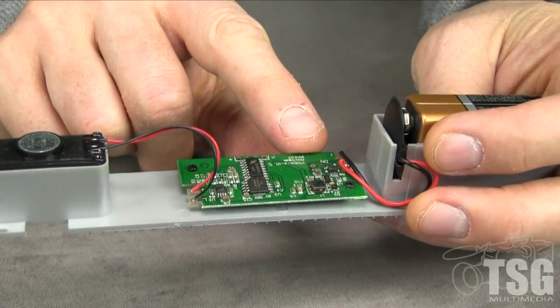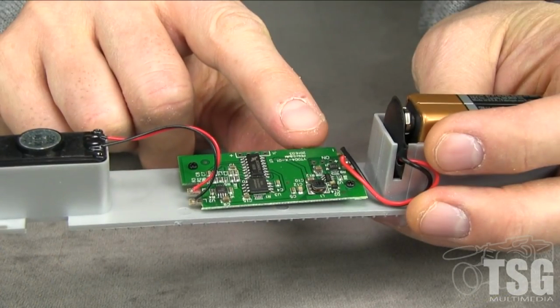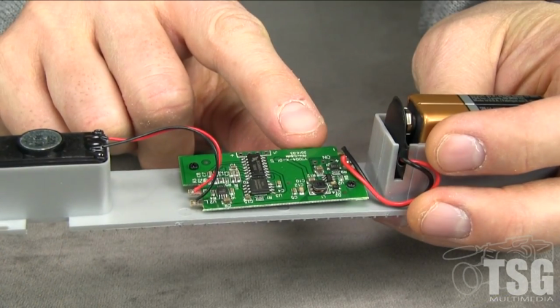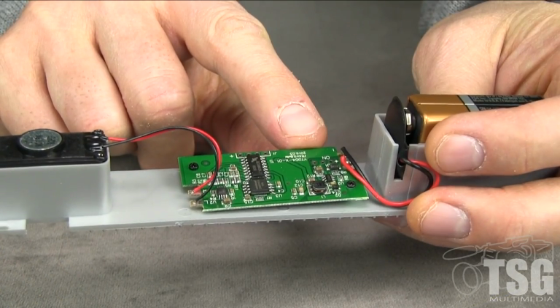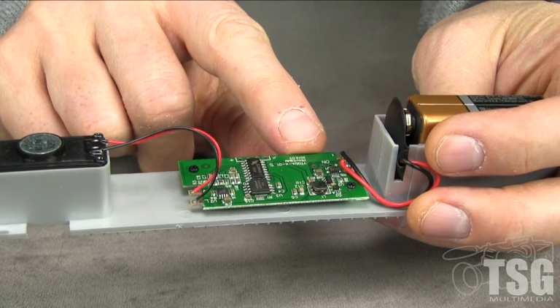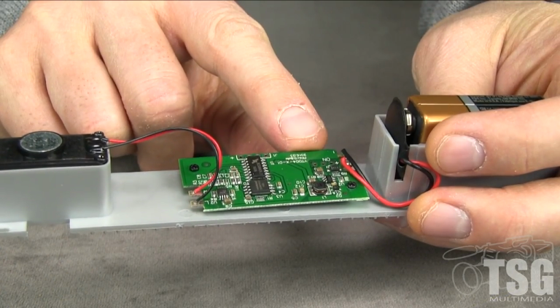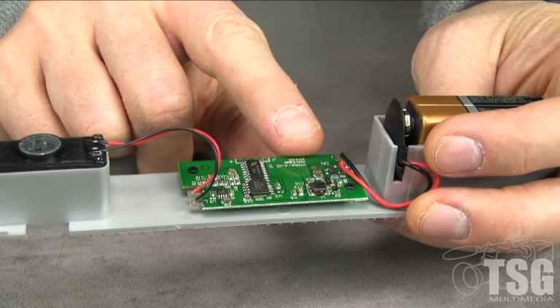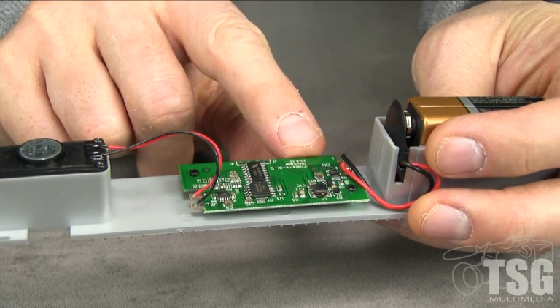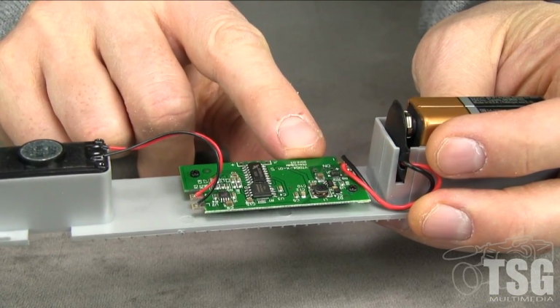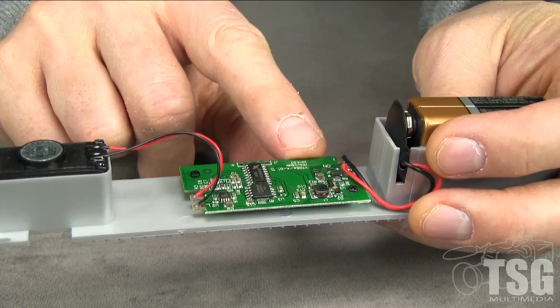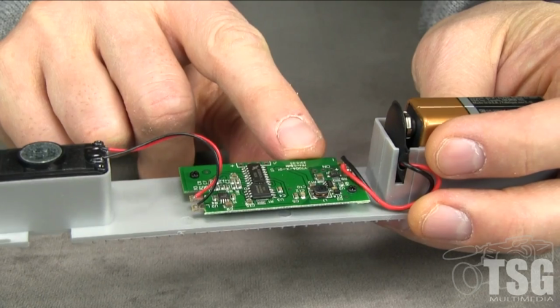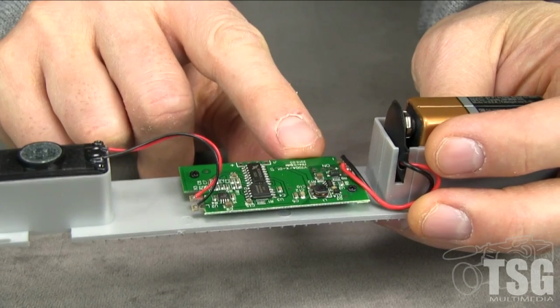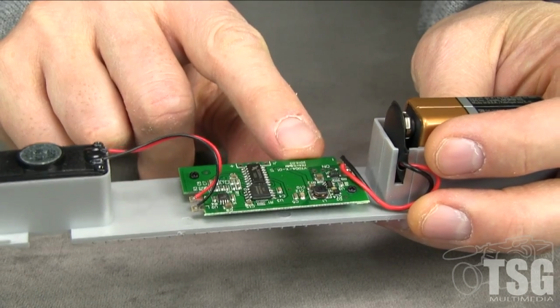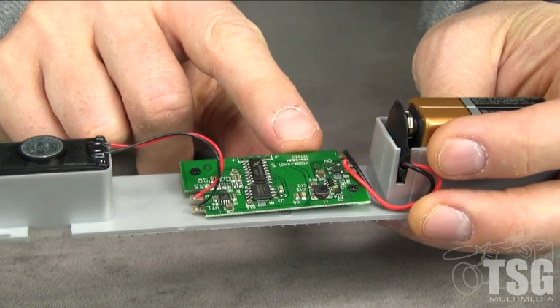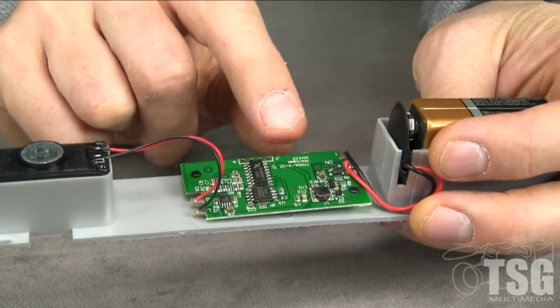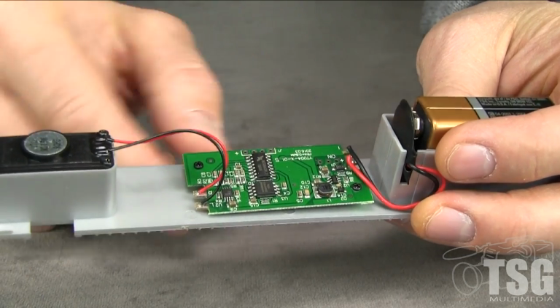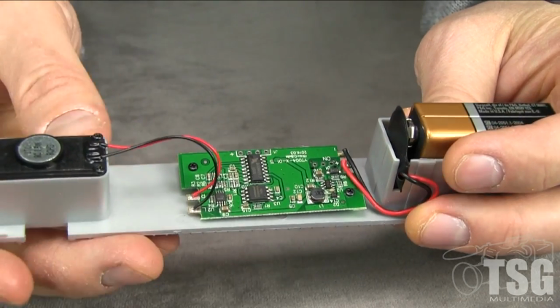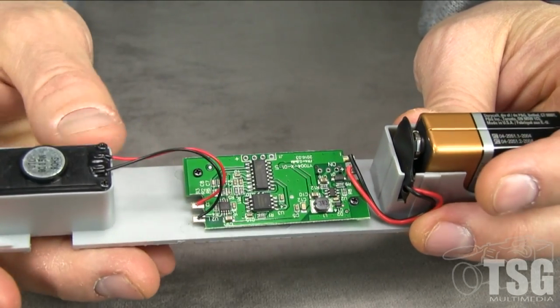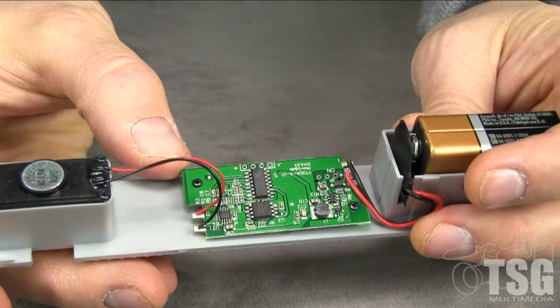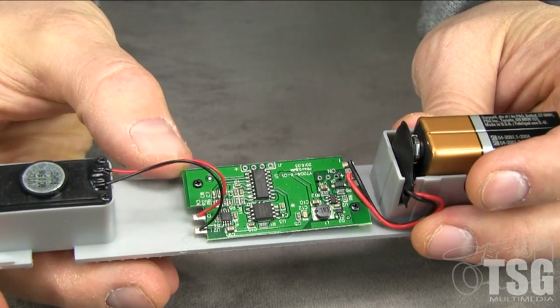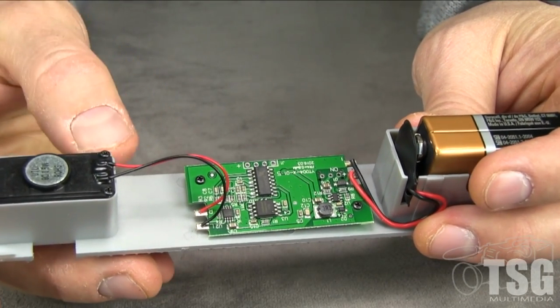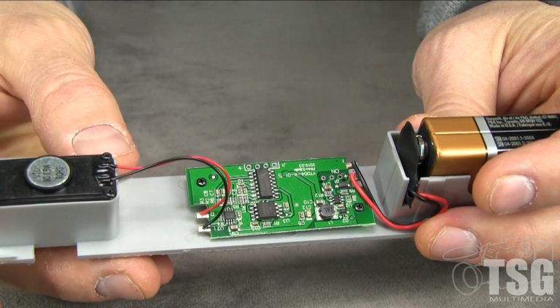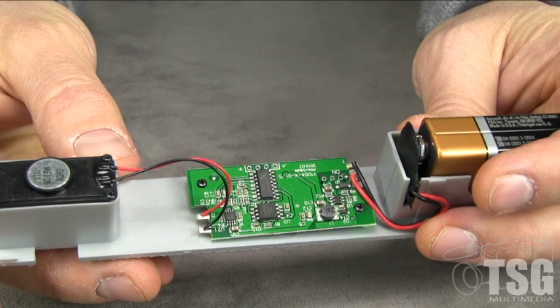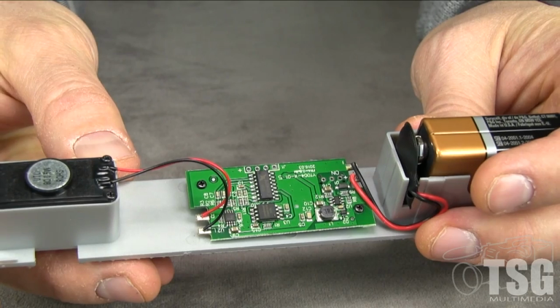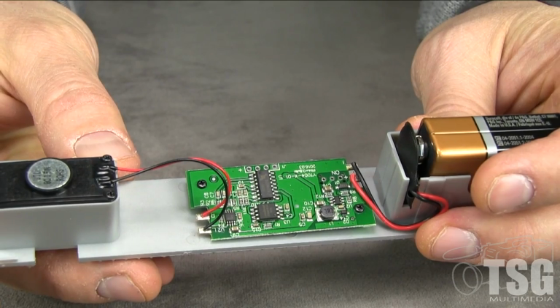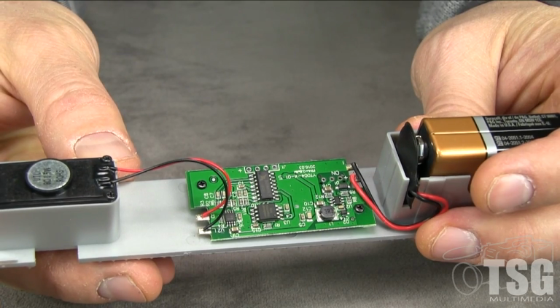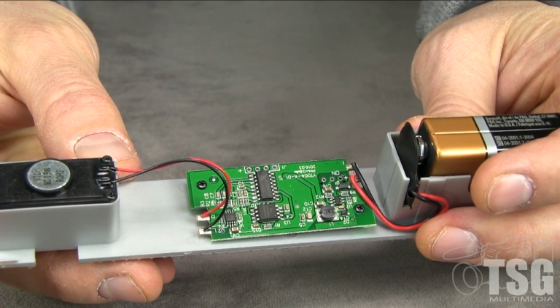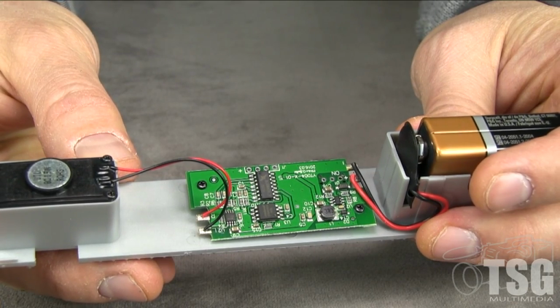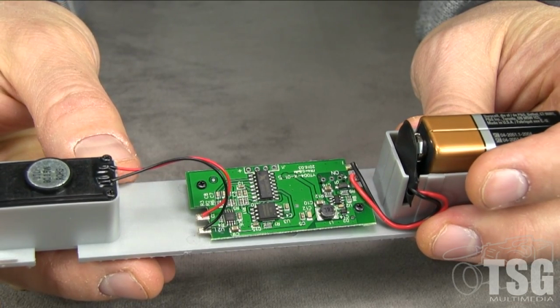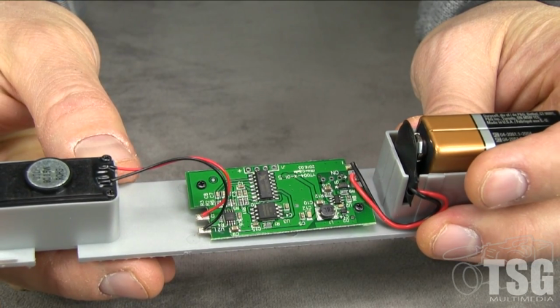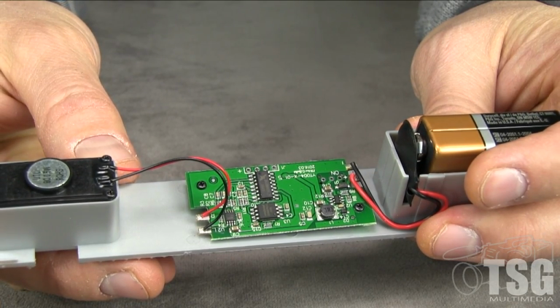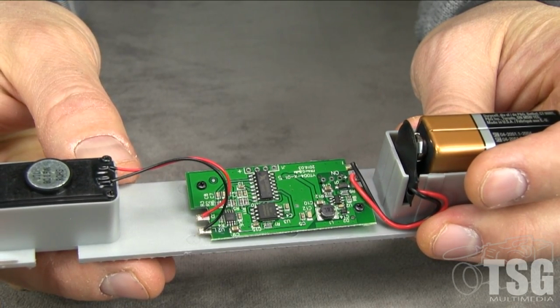The circuit board, which holds the switches, is very flimsily mounted. I actually broke one of the screws off just by trying to press the volume button. So I think Scale Trains could have made that a little better.